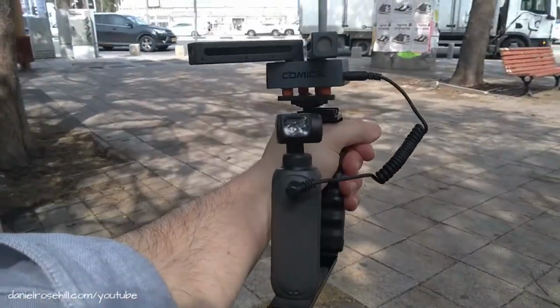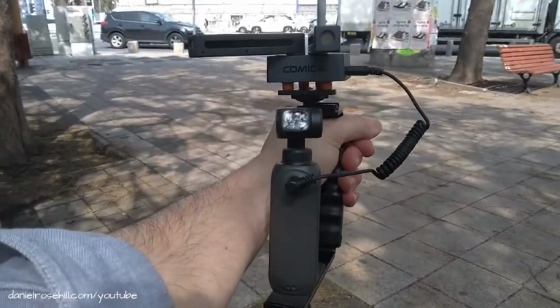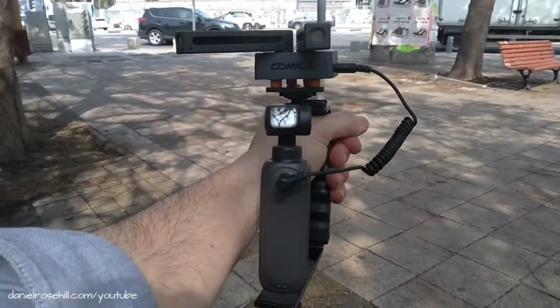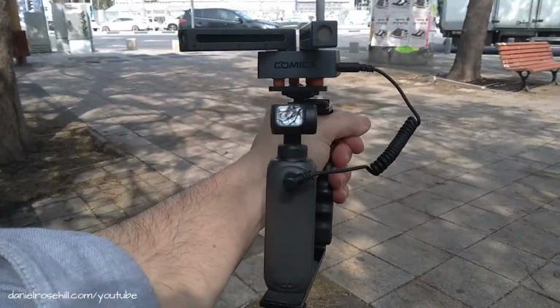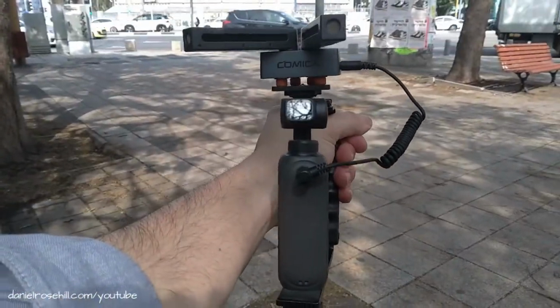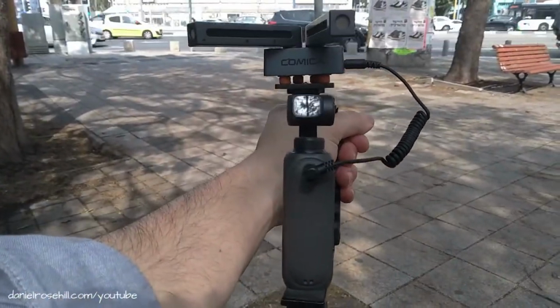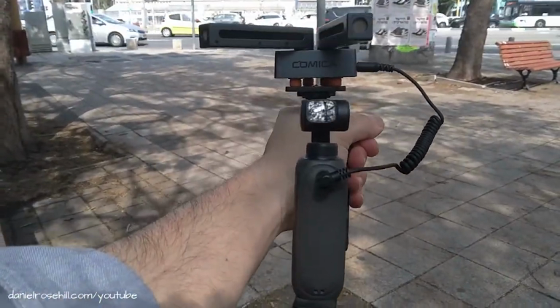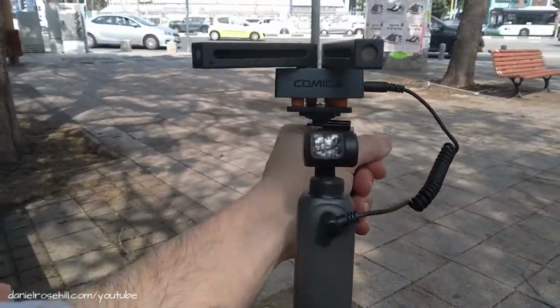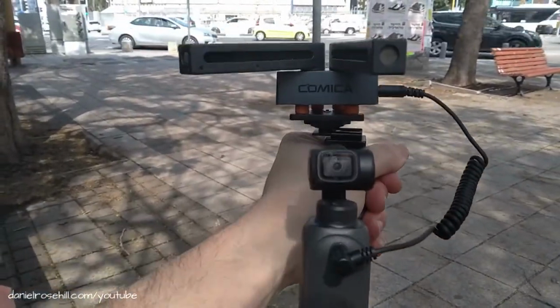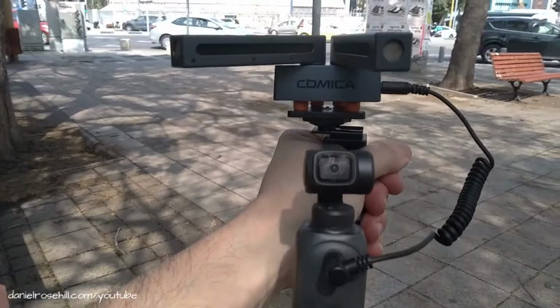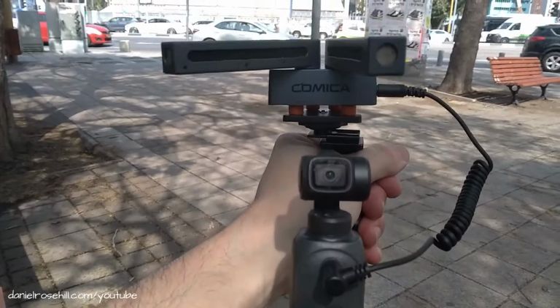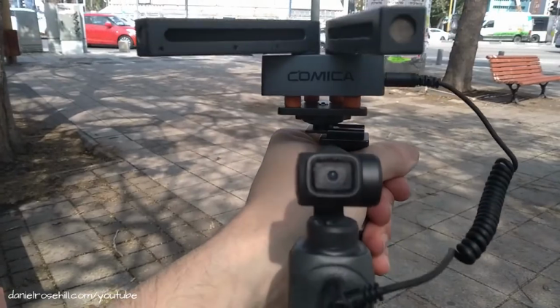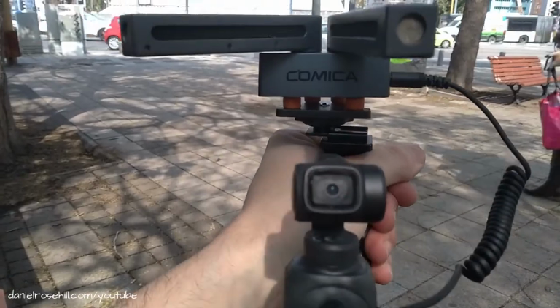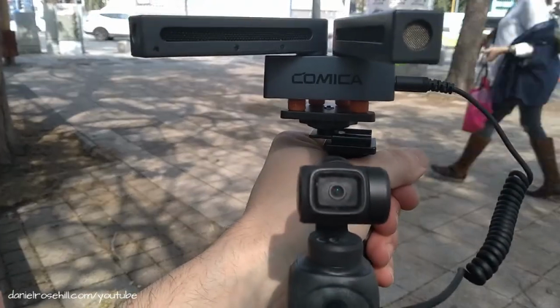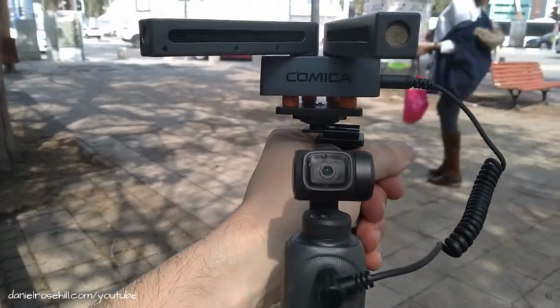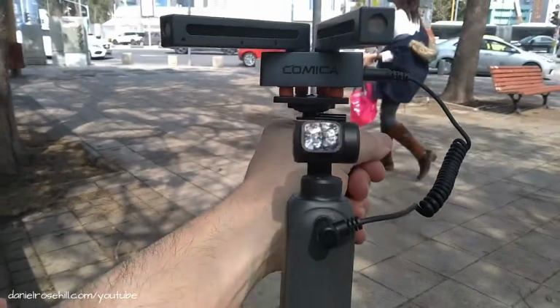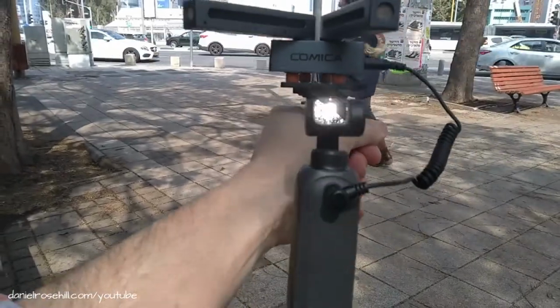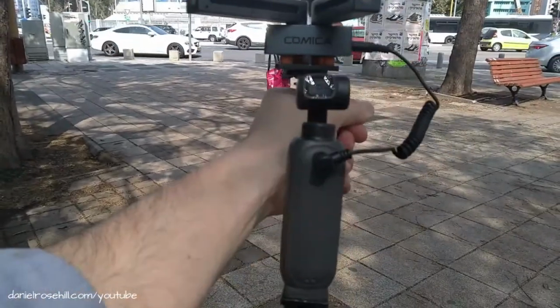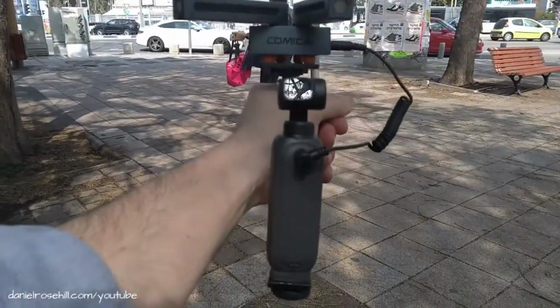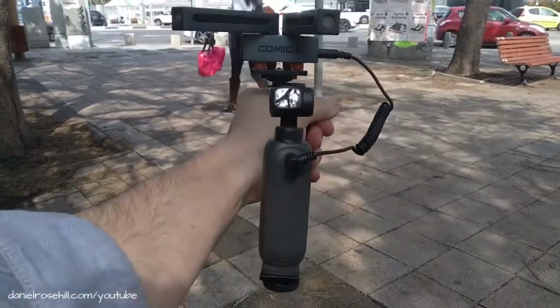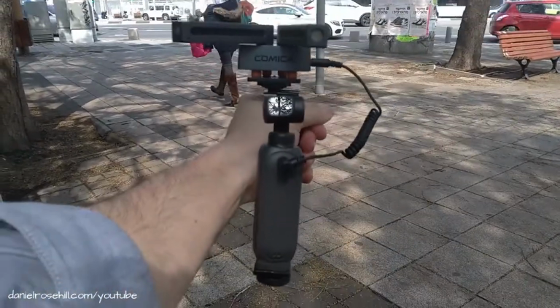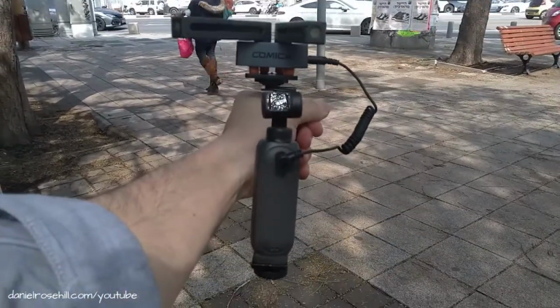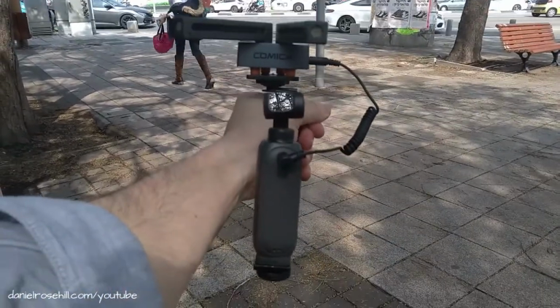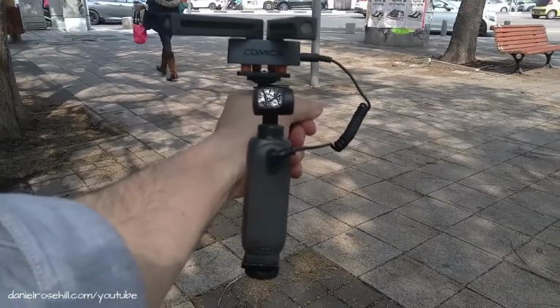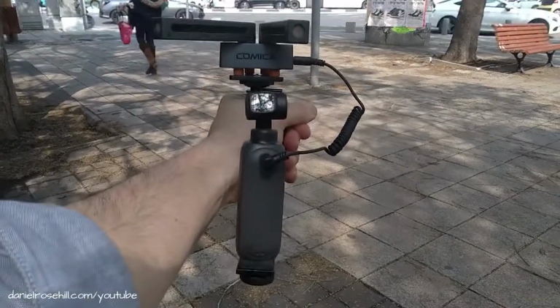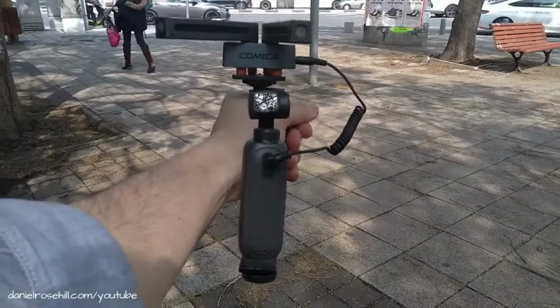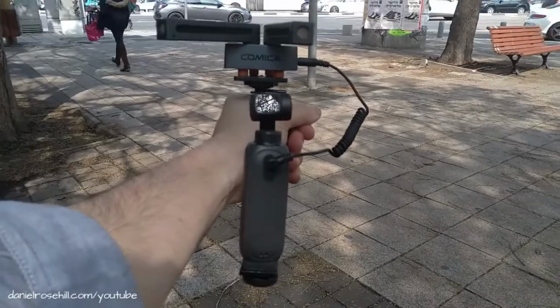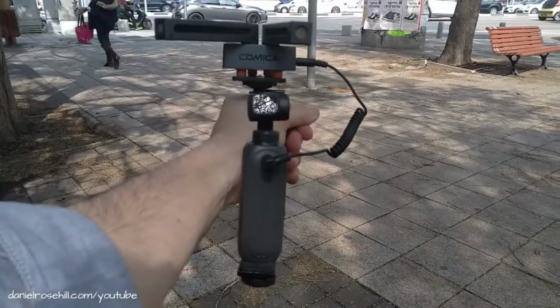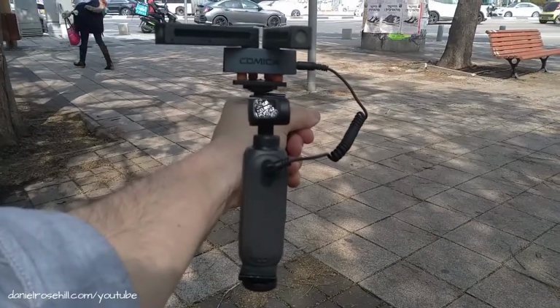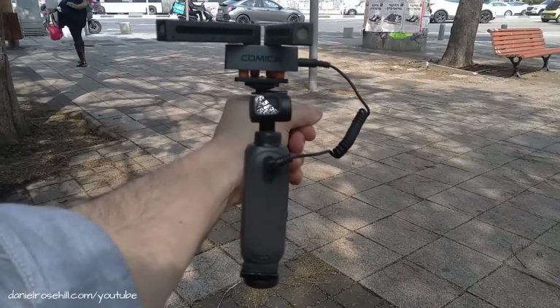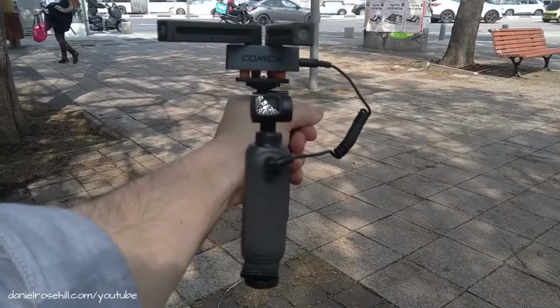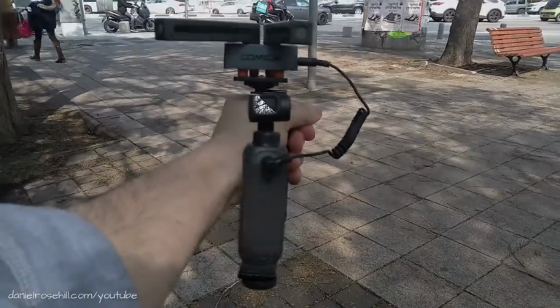In selfie mode it's just a case of turning it this way and making sure the Comica arms are mounted high enough that they're not going to get in the frame, because it is a very wide-angle camera — the Femi PAM 2.